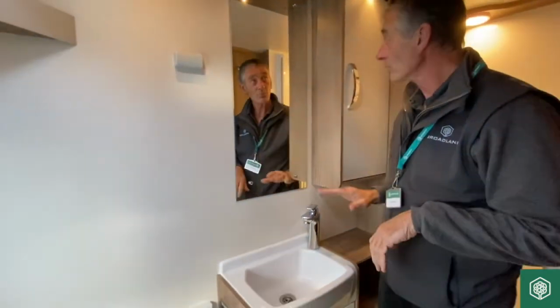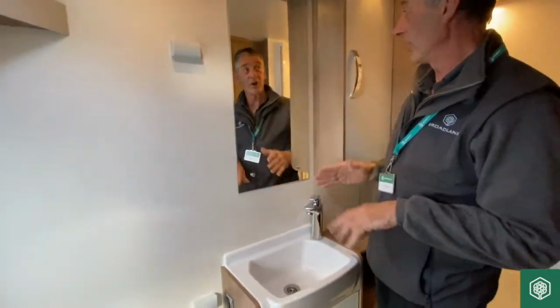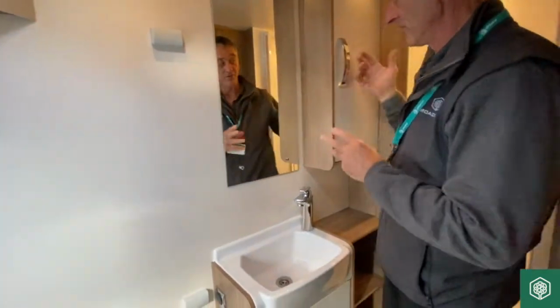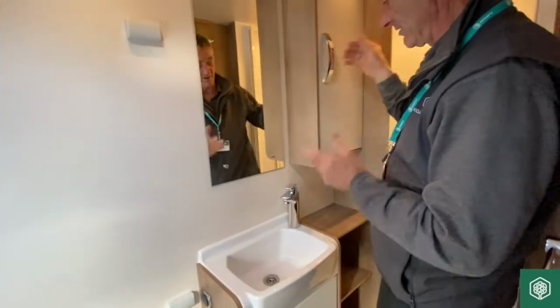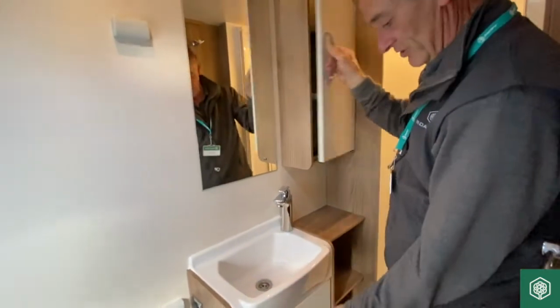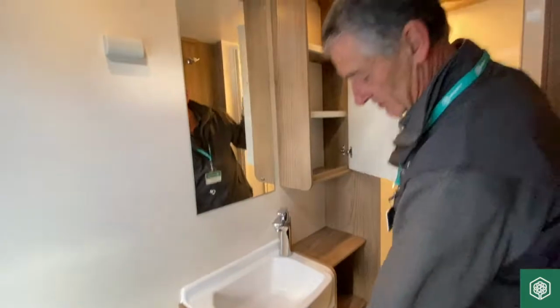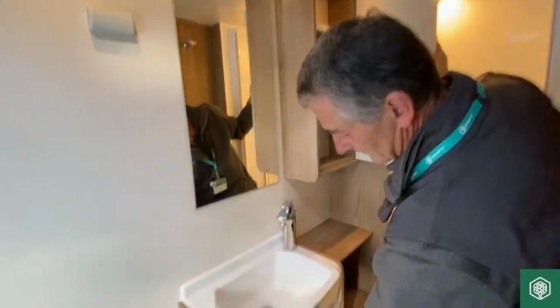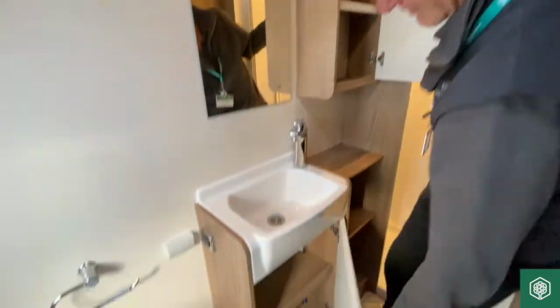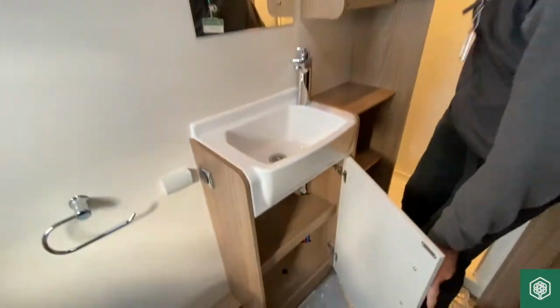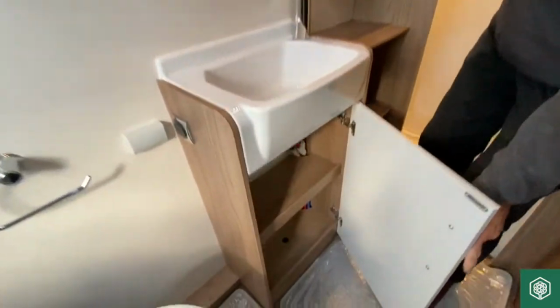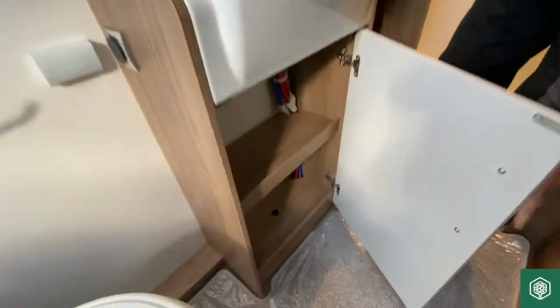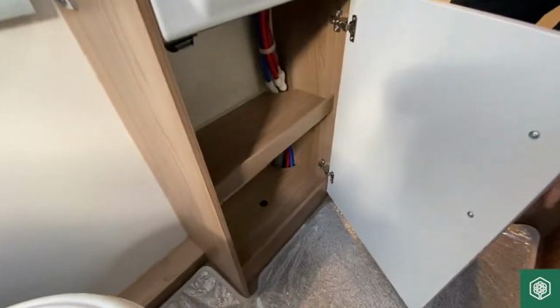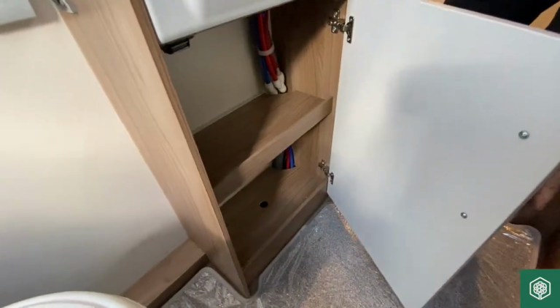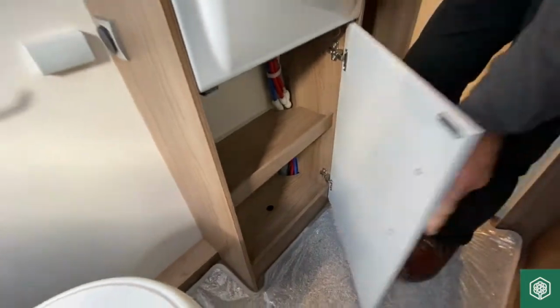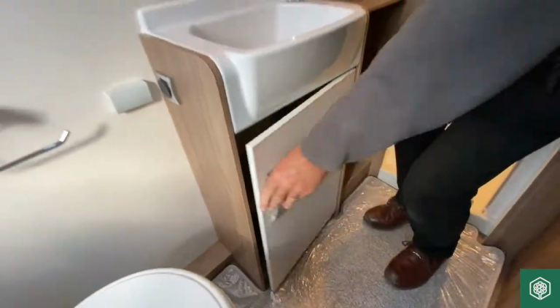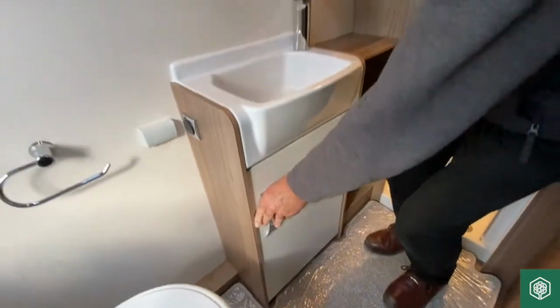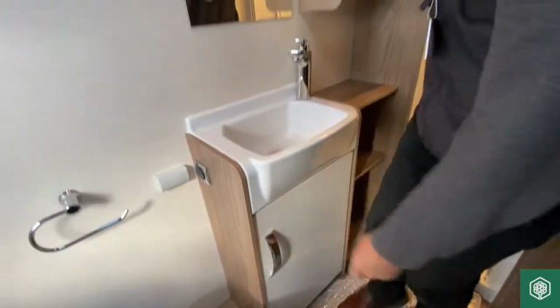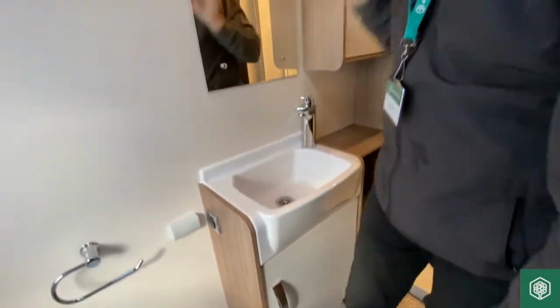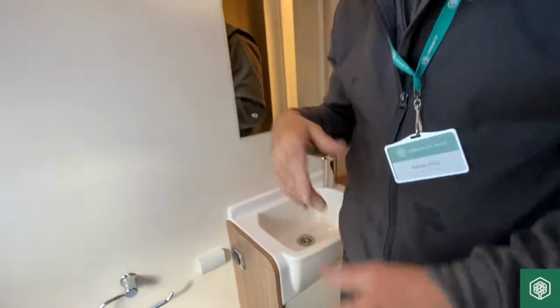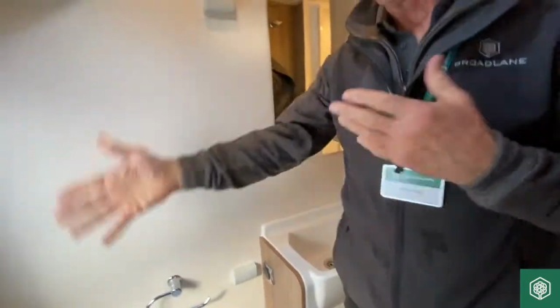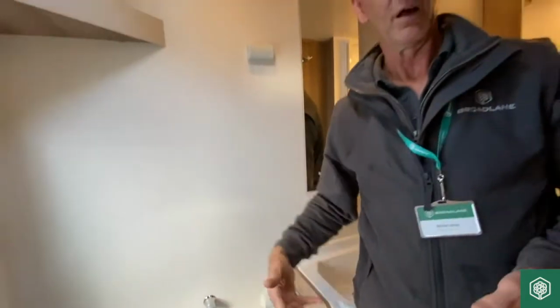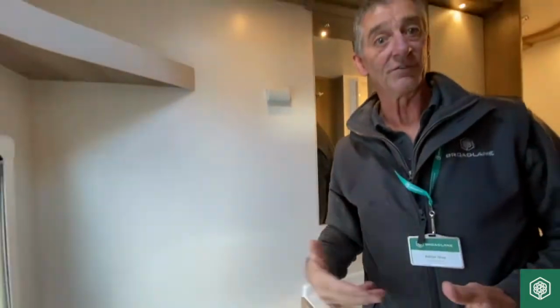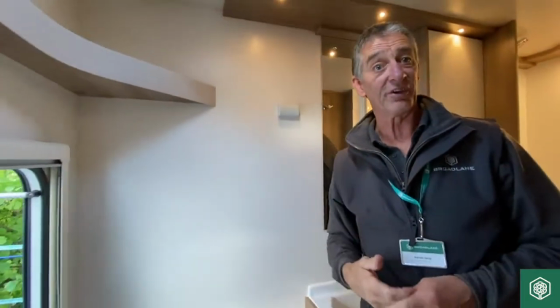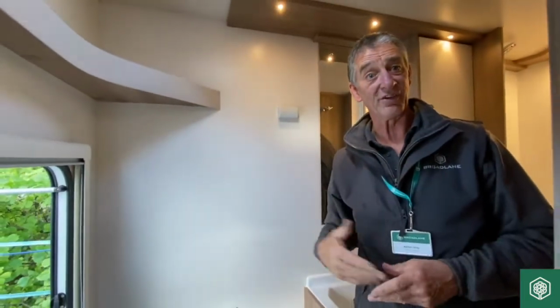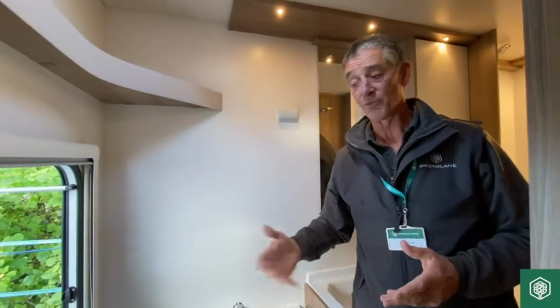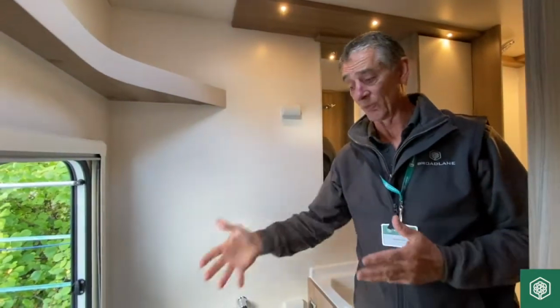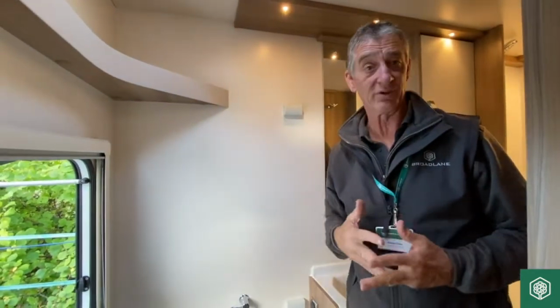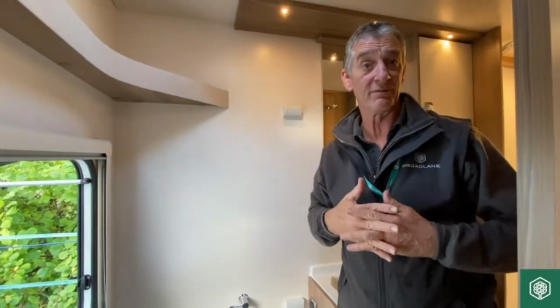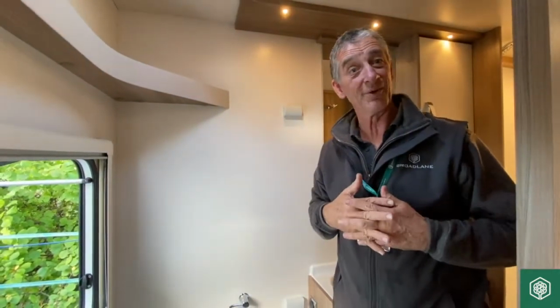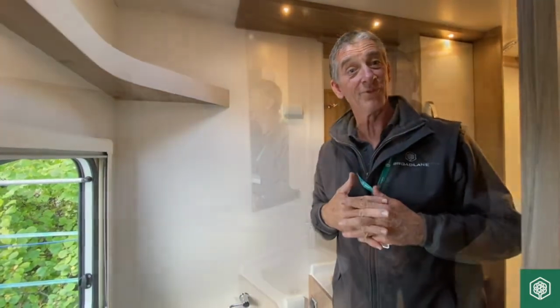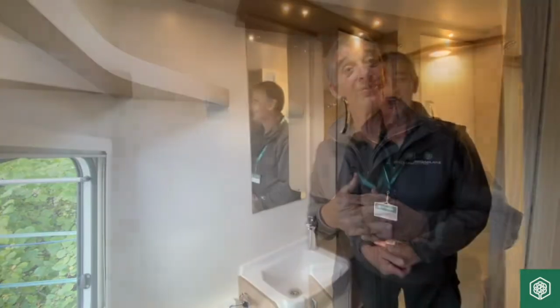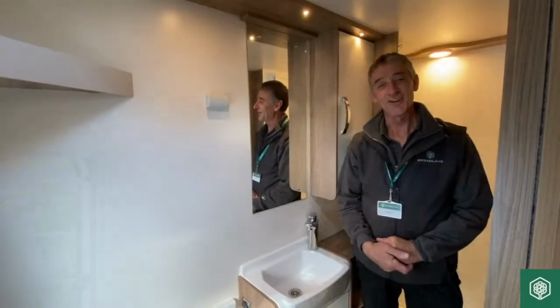Moving from here — storage lockers, and then obviously onto the cassette itself, but that will be a separate video going forward. Thank you for watching this video.